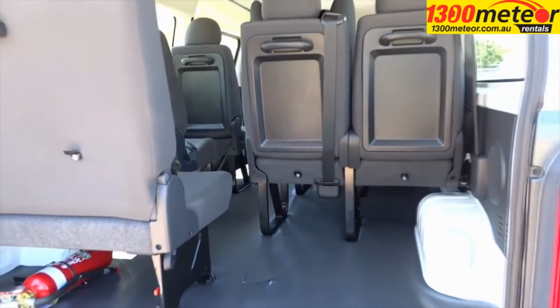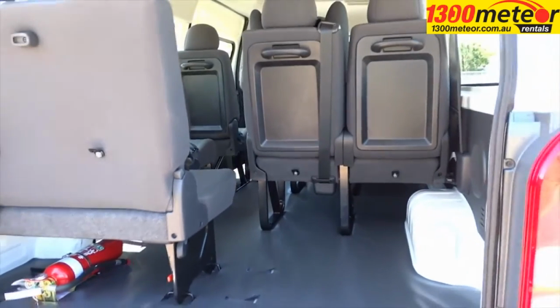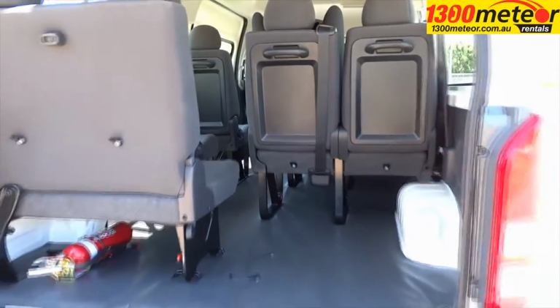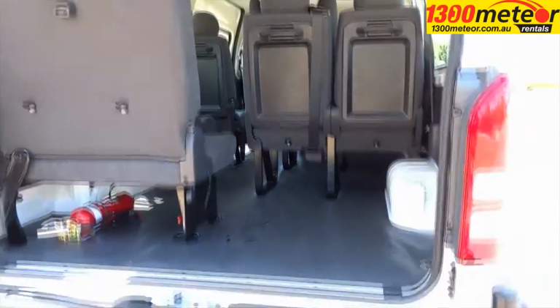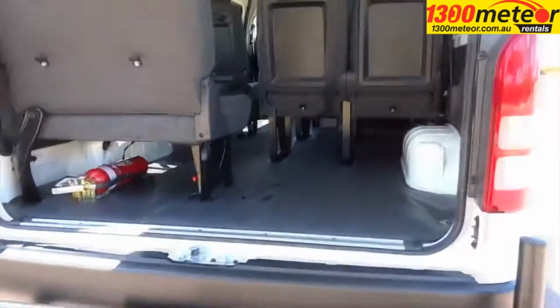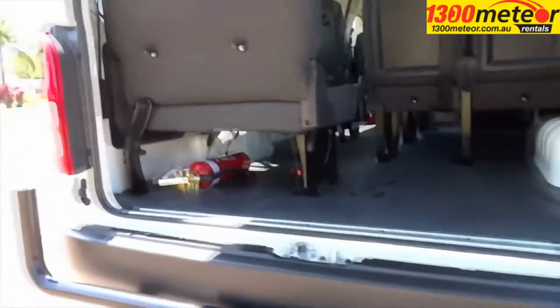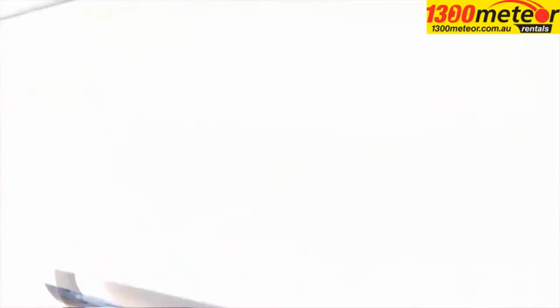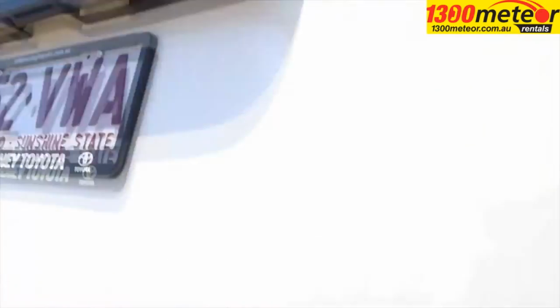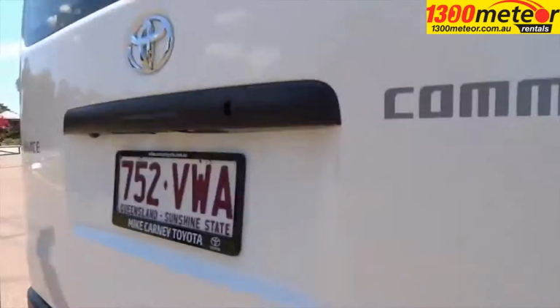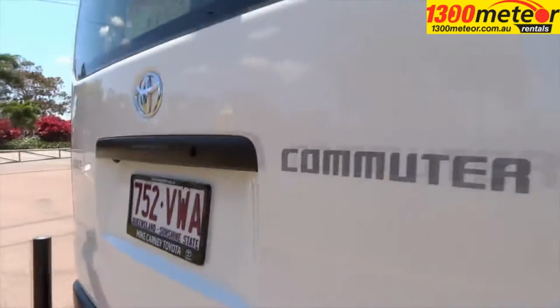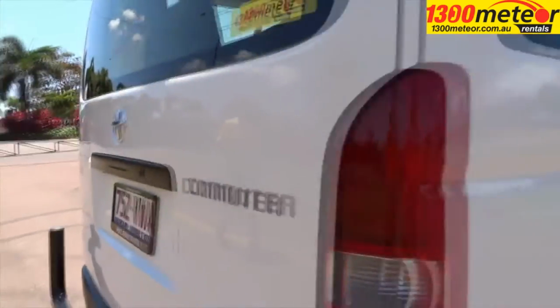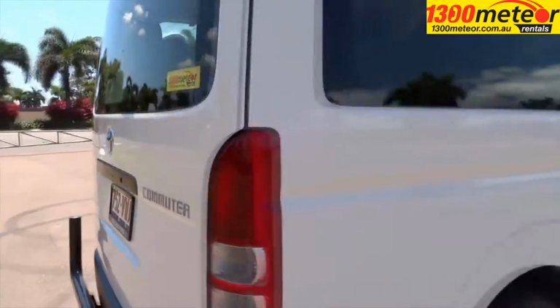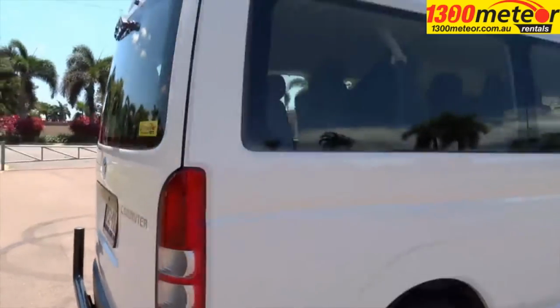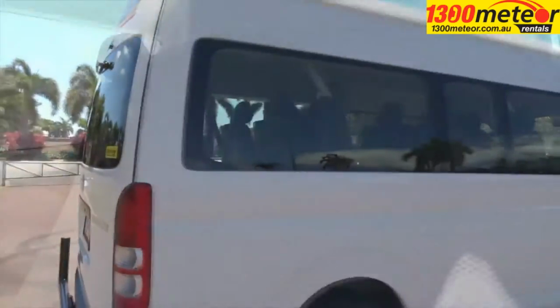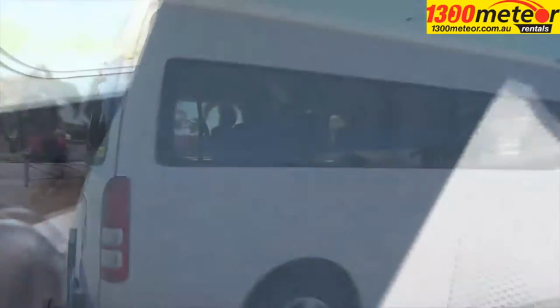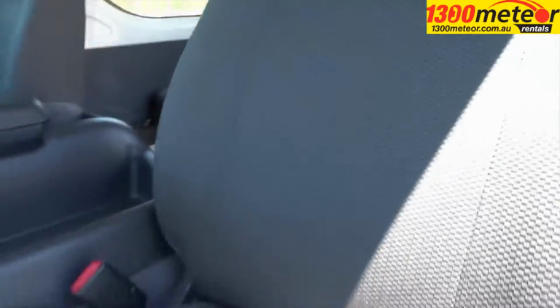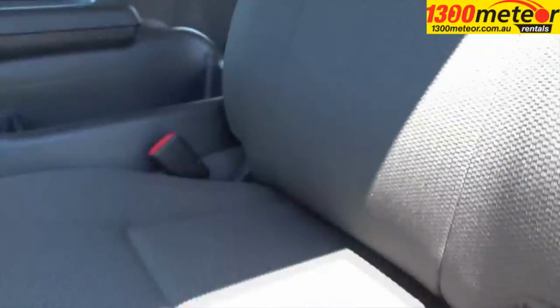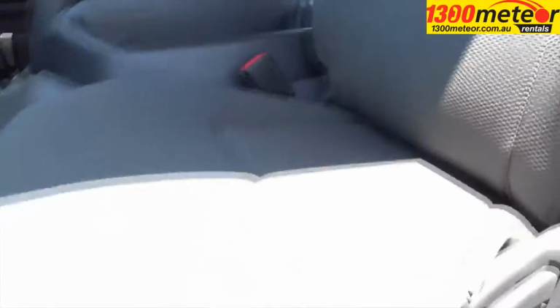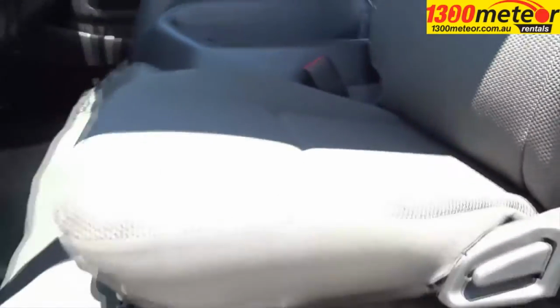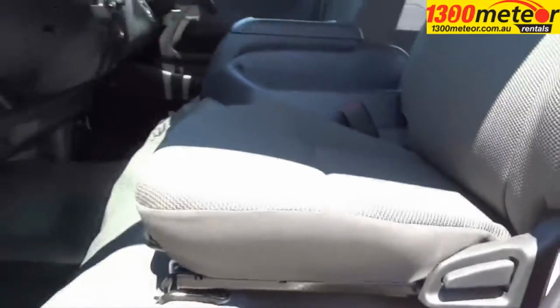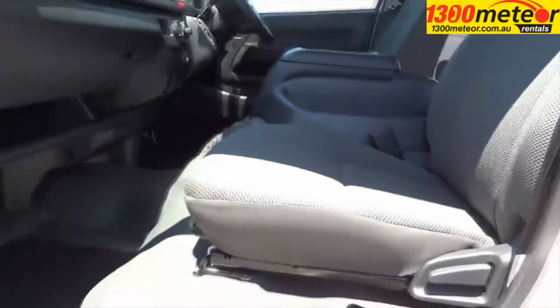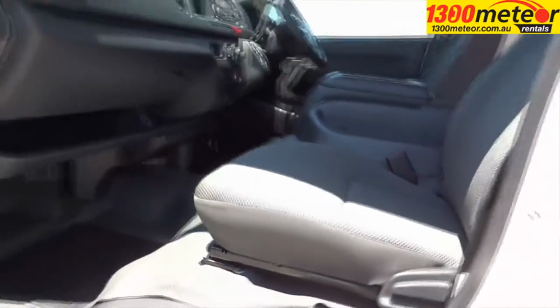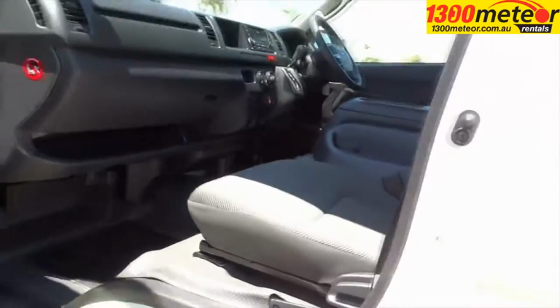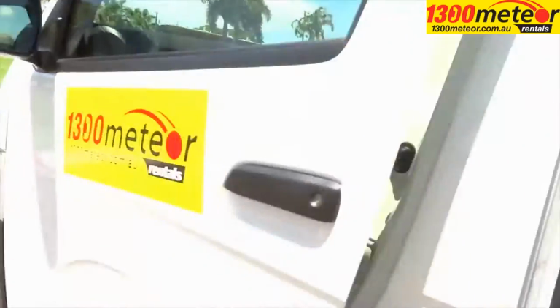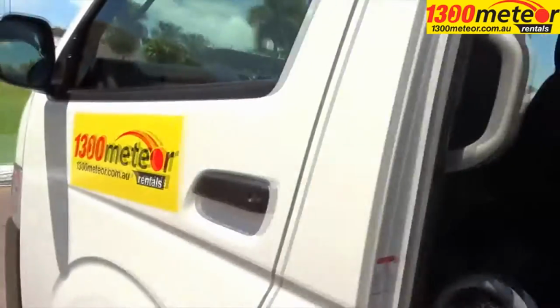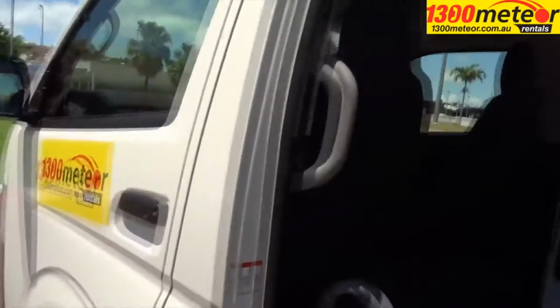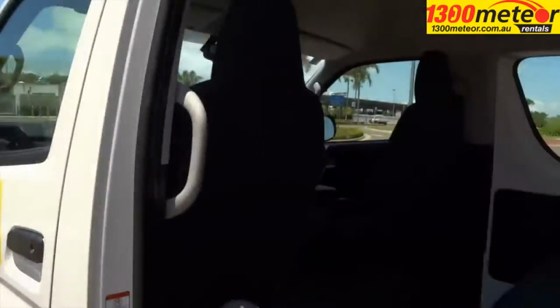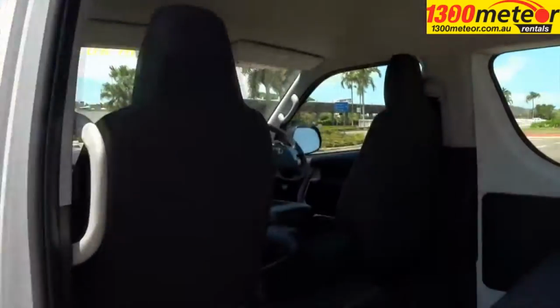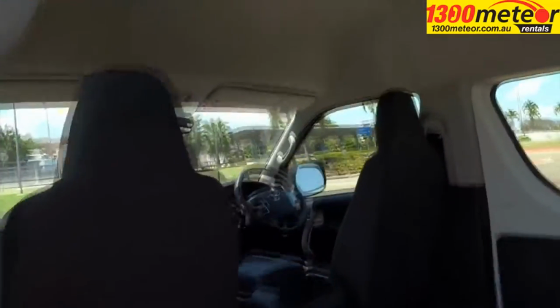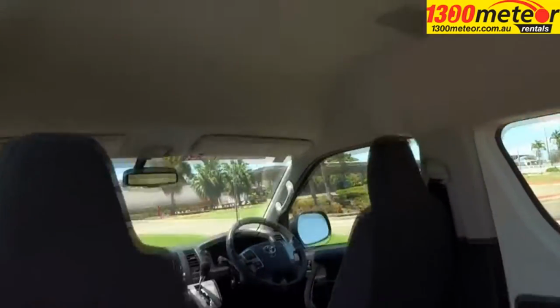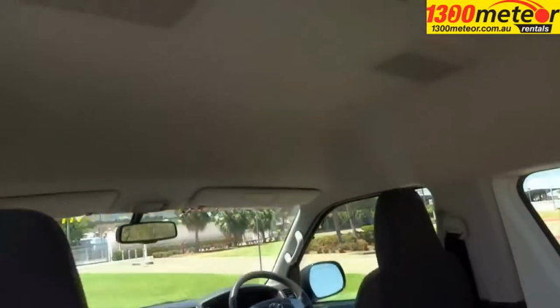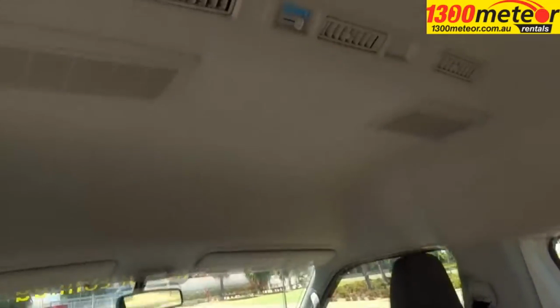A tow bar is standard and we have luggage trailers available if more storage is required. The big sliding door on the passenger side and high-roof design provides easy access for passengers.